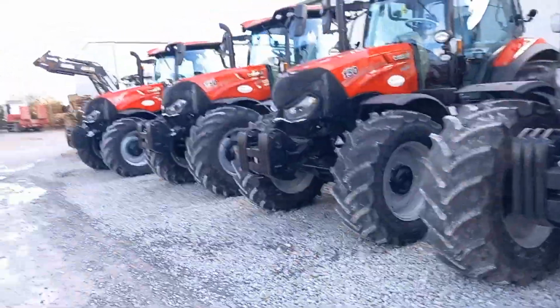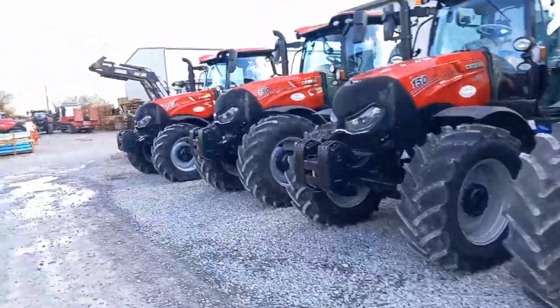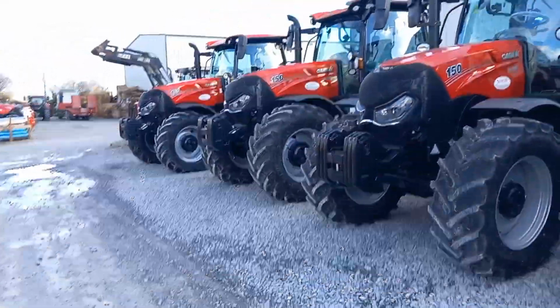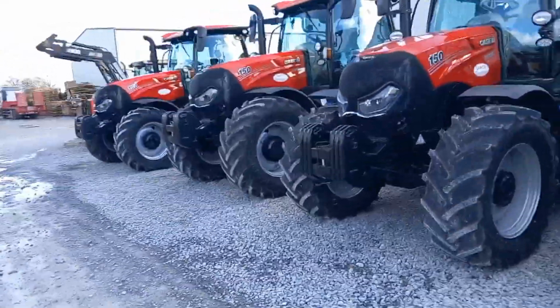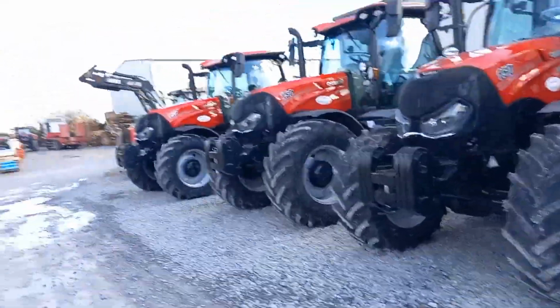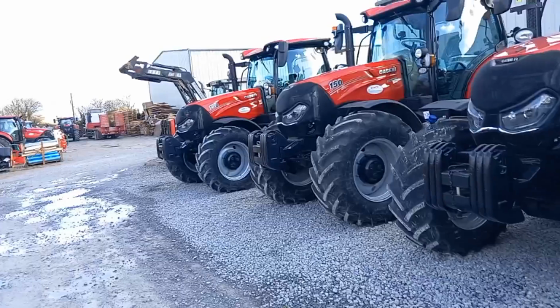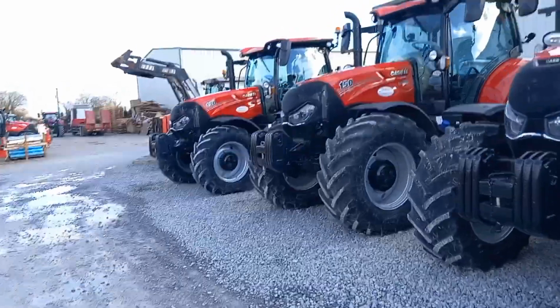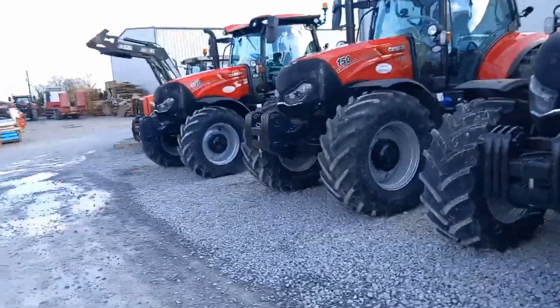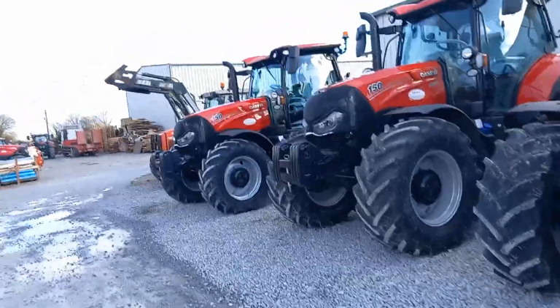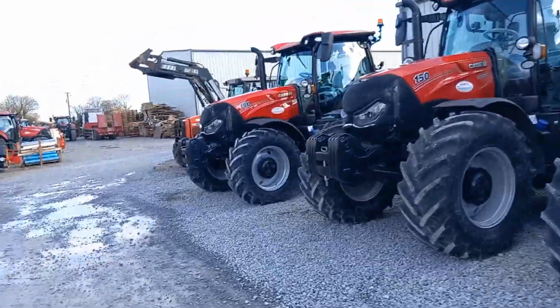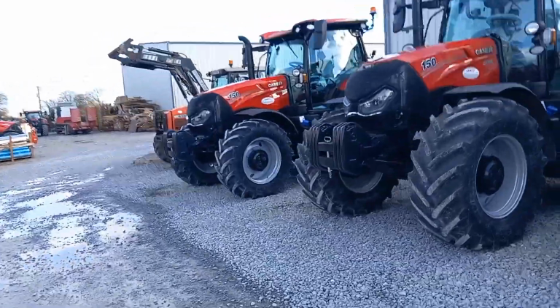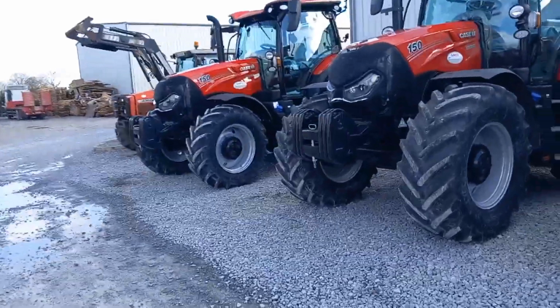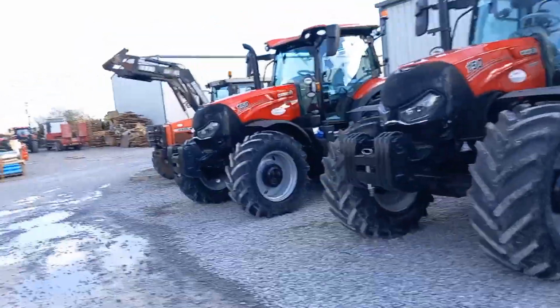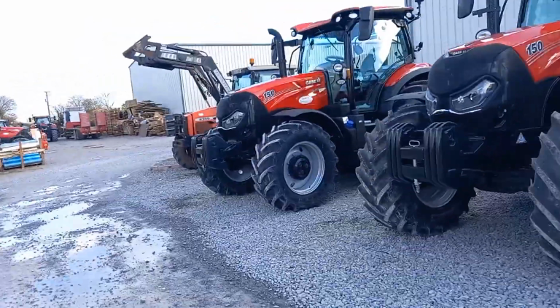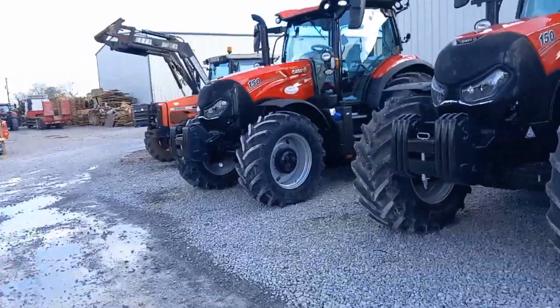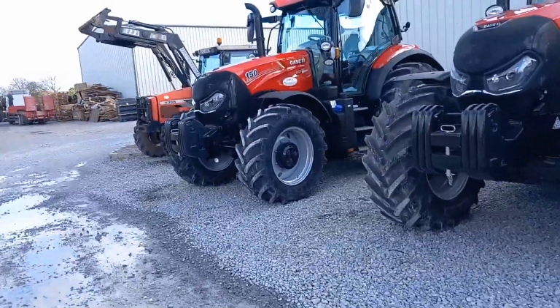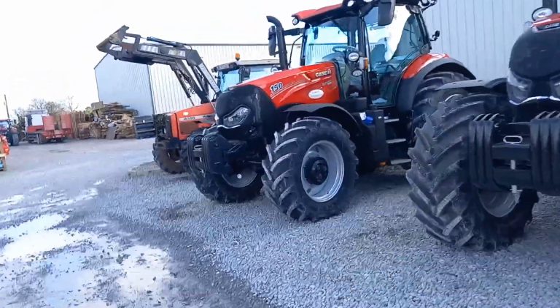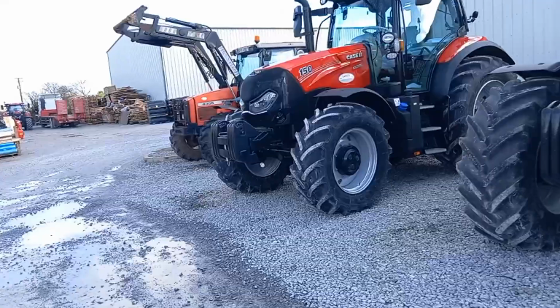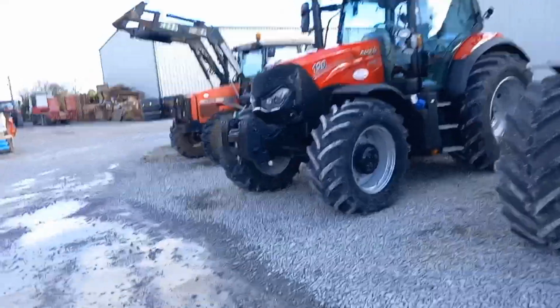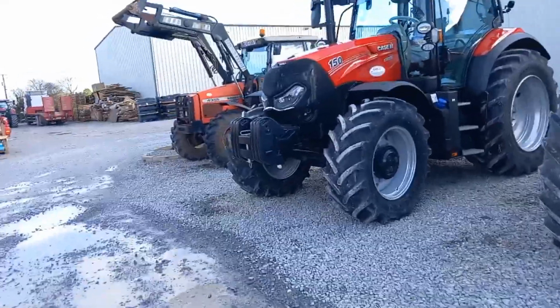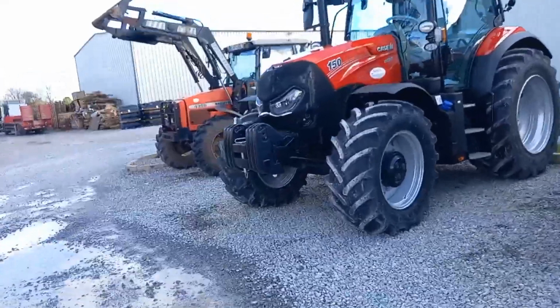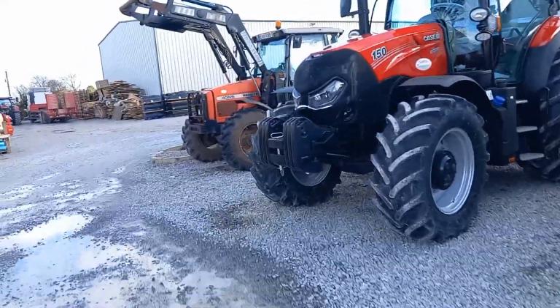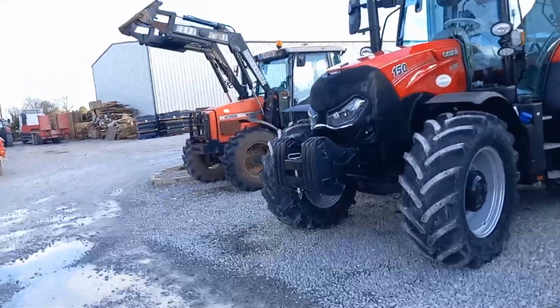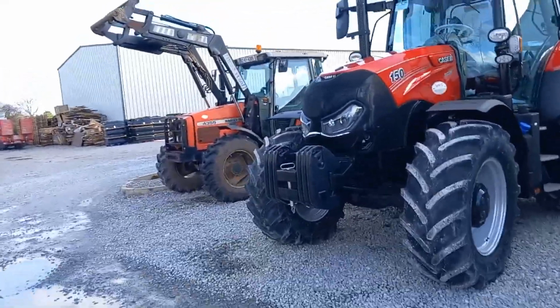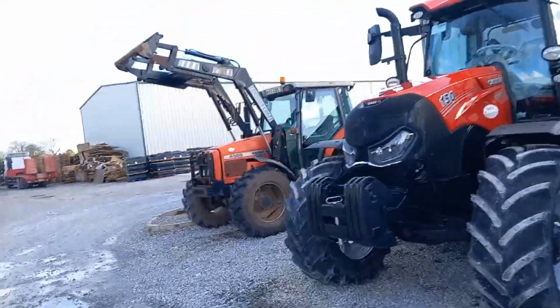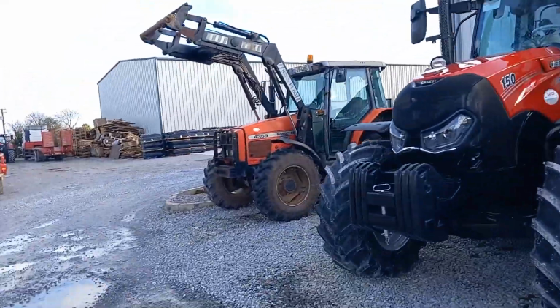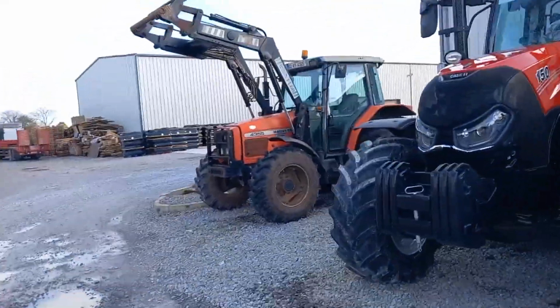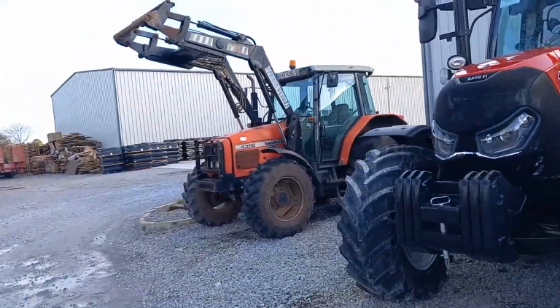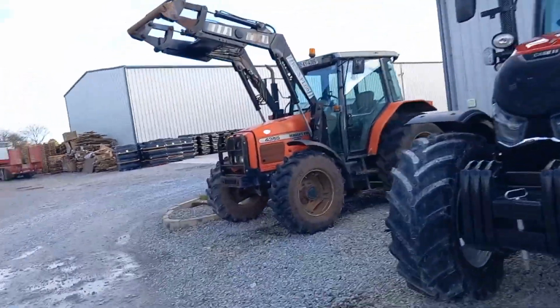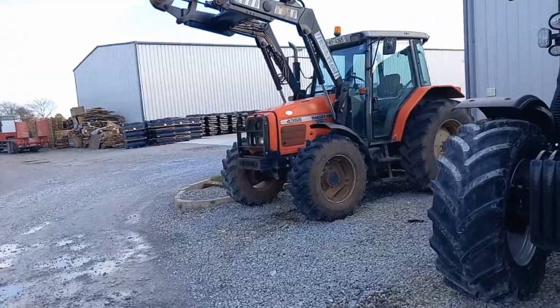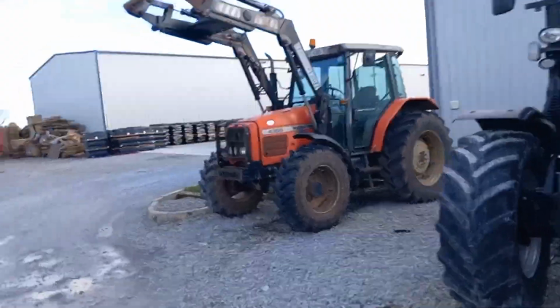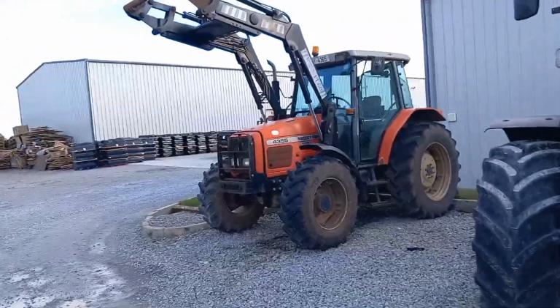150, 150, 150. And we have a 4355 Massey Ferguson — obviously traded in. Absolutely brilliant.